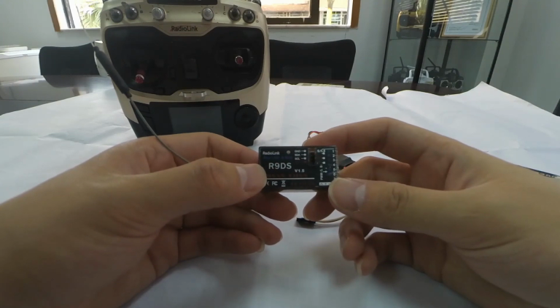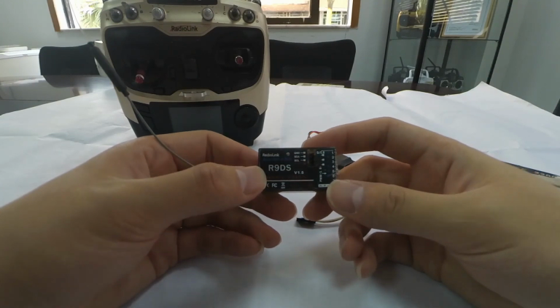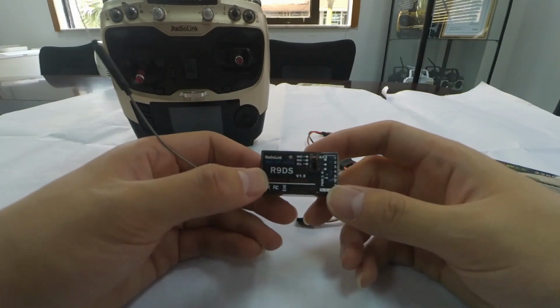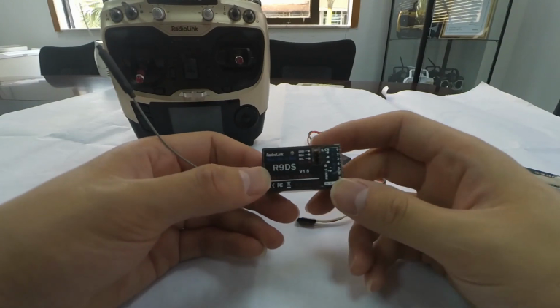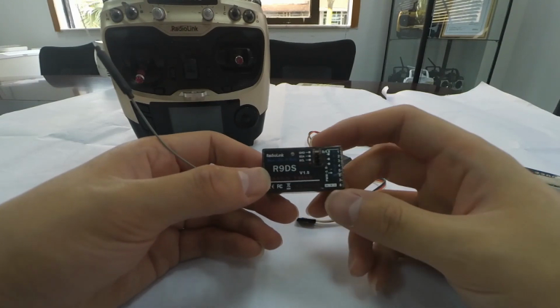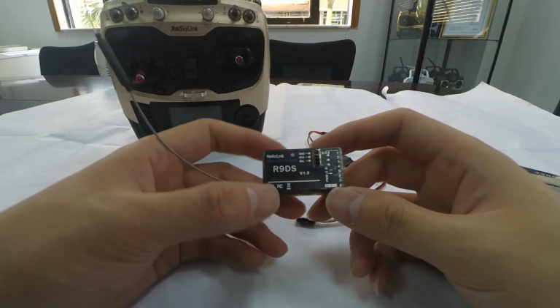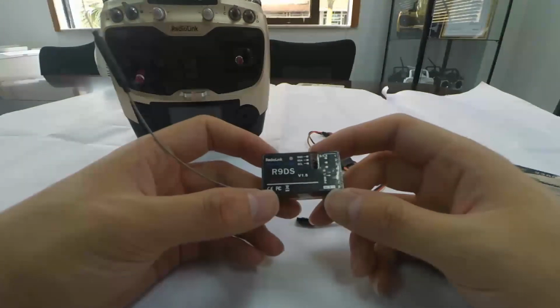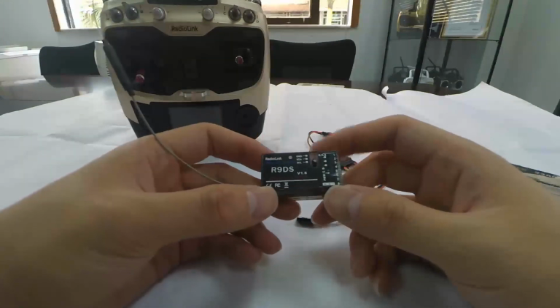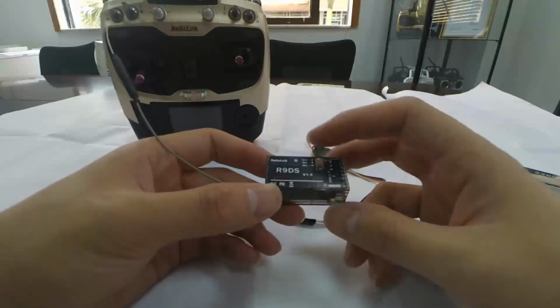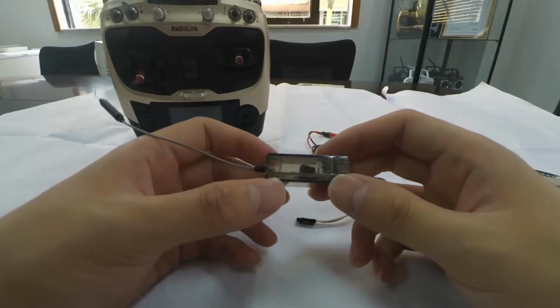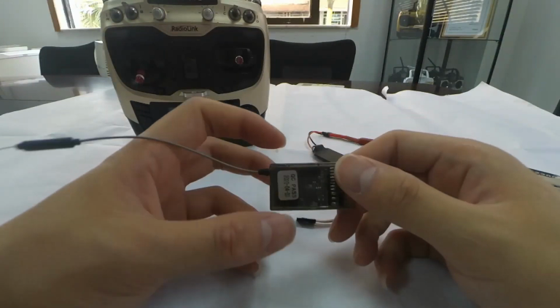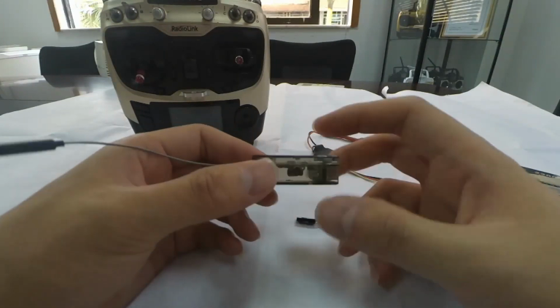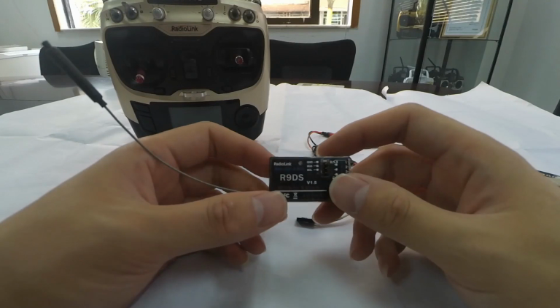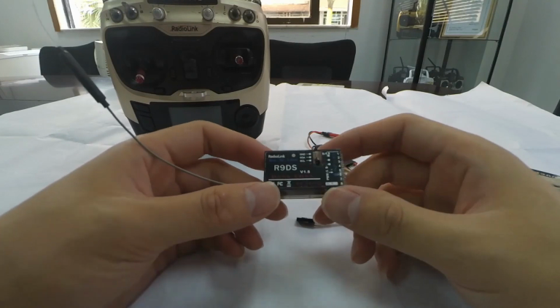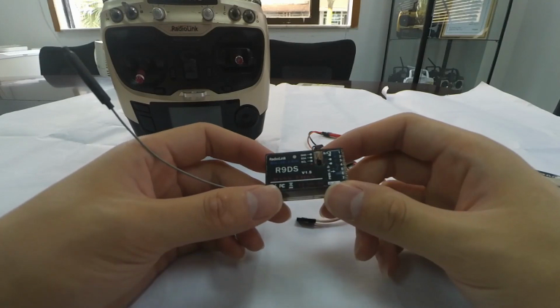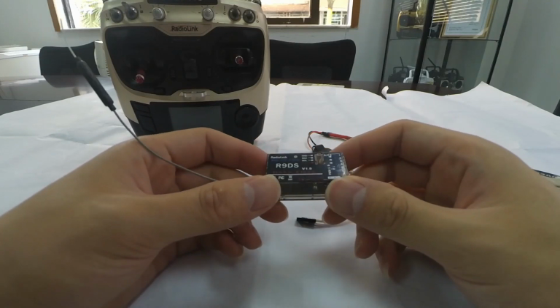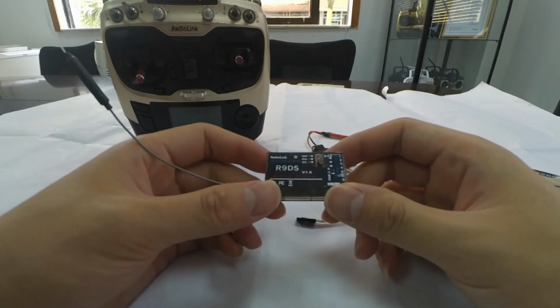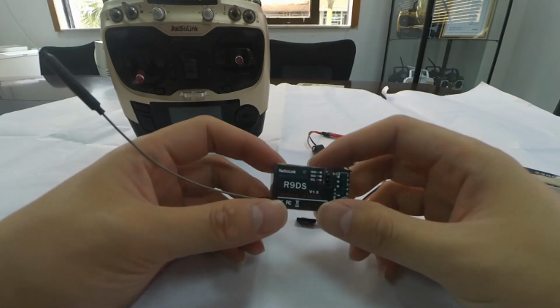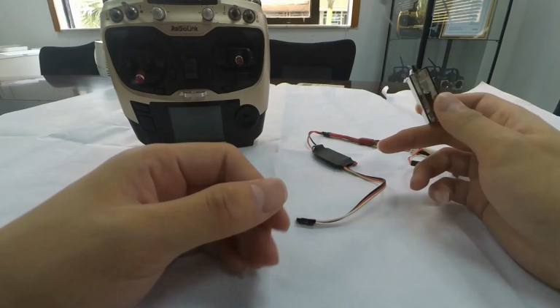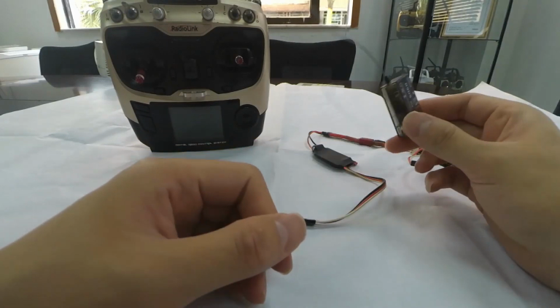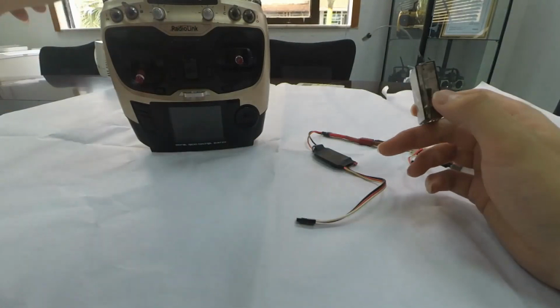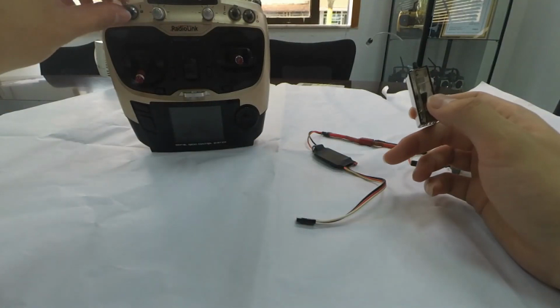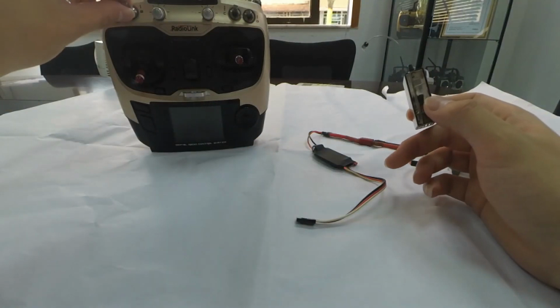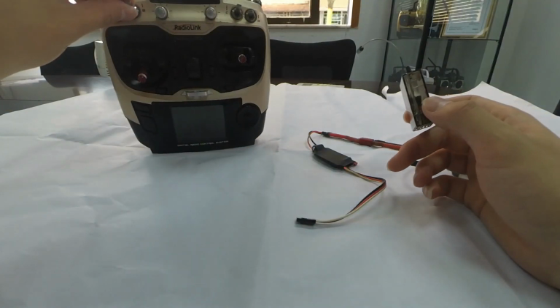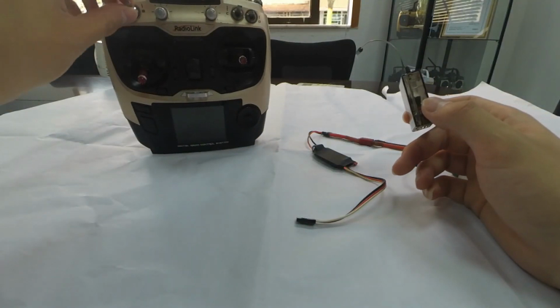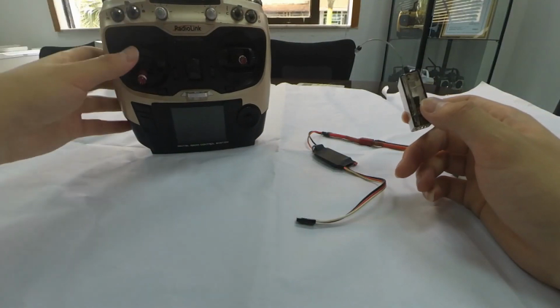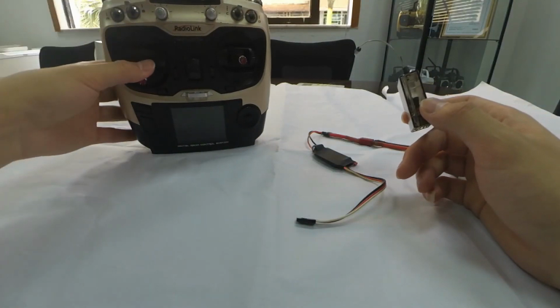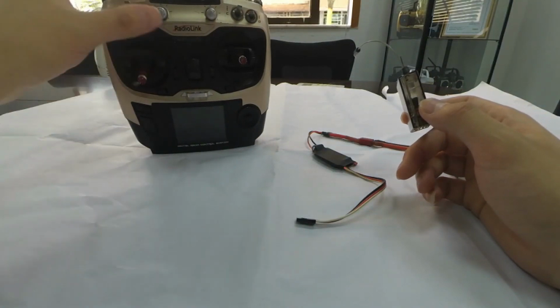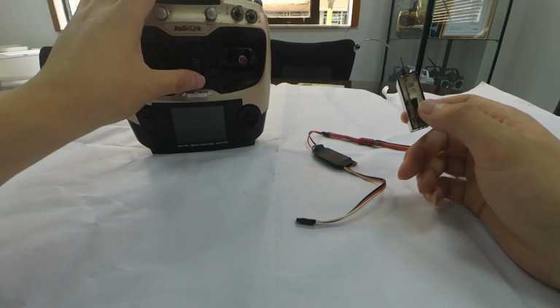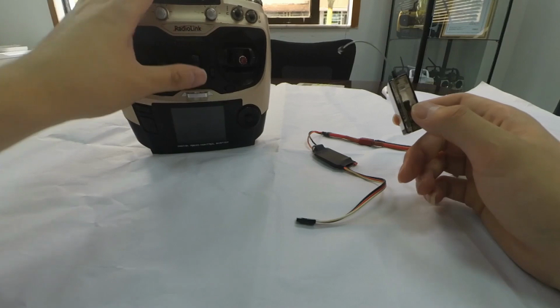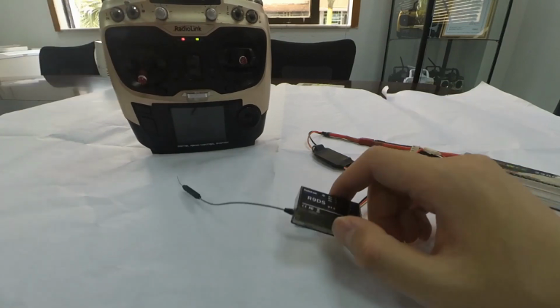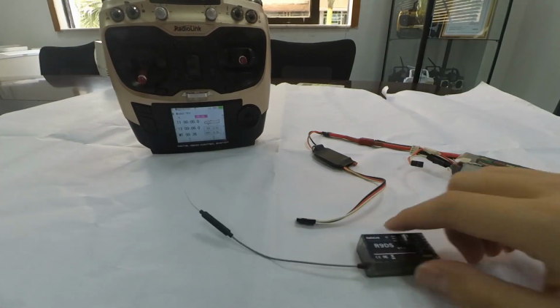R9DS is a receiver with 10 channels. I'm going to show you how to do the binding and how to change the signal output. Let's take the AT9S as an example.